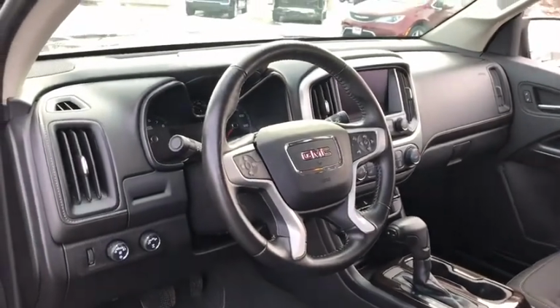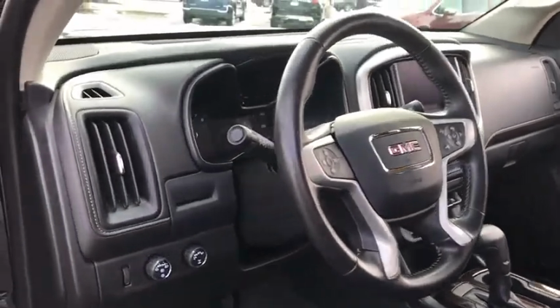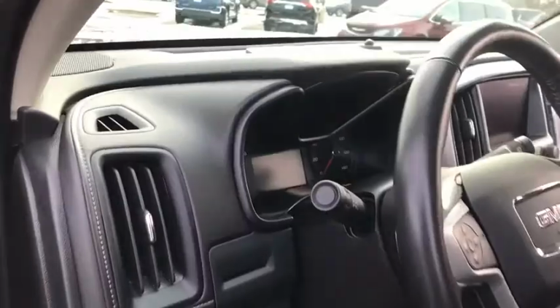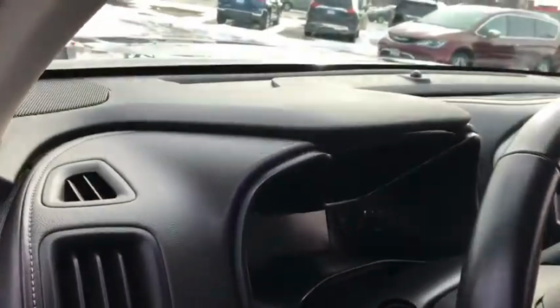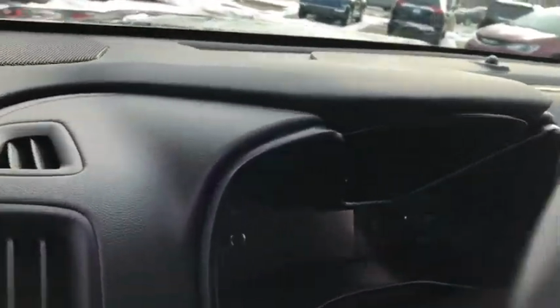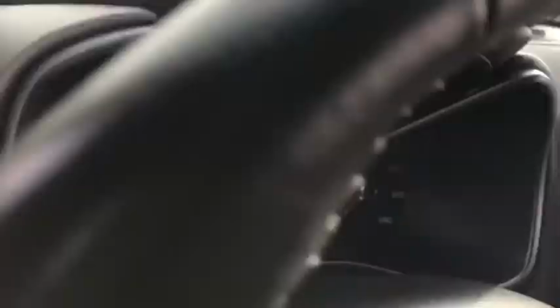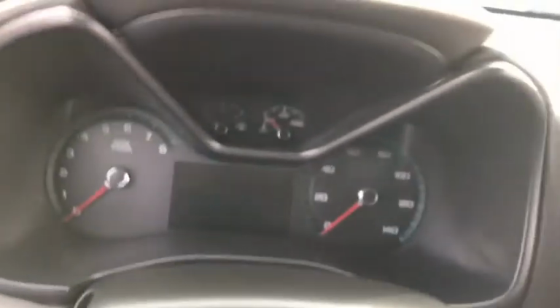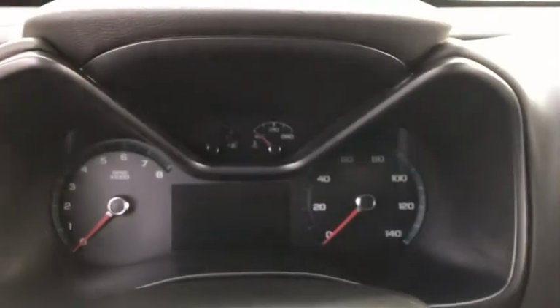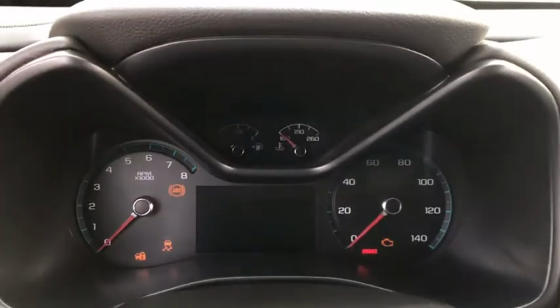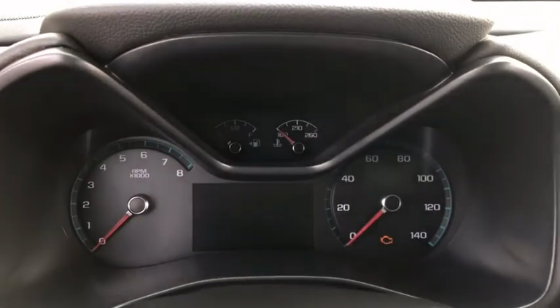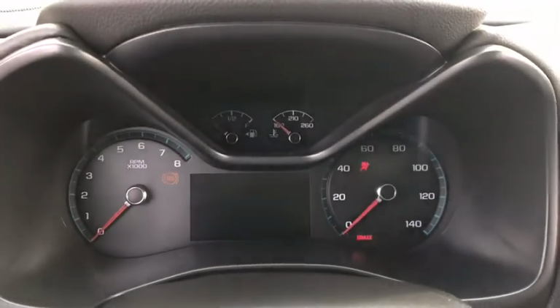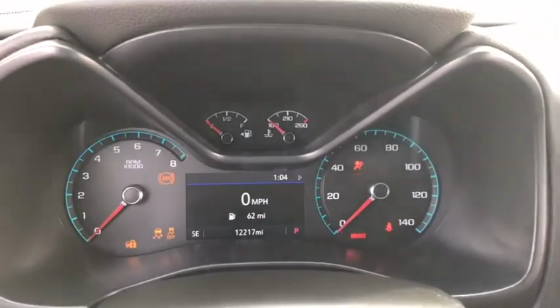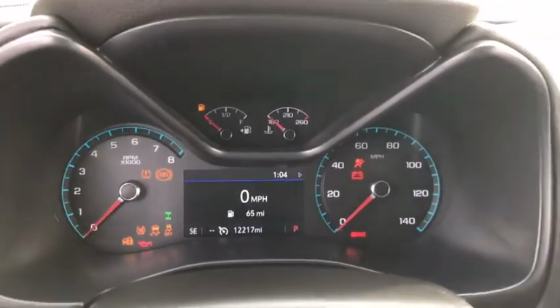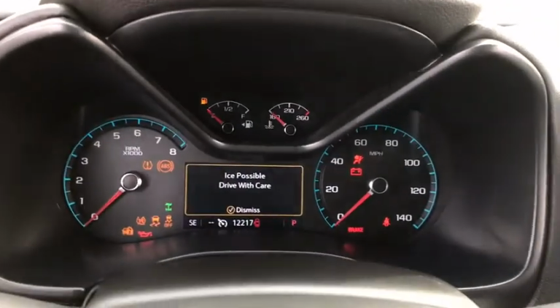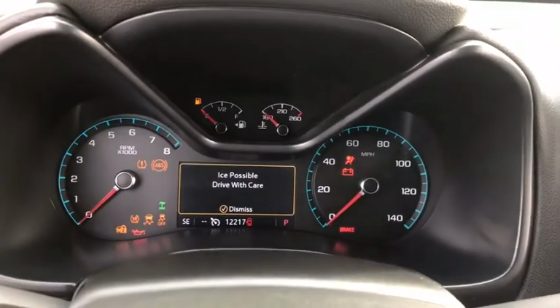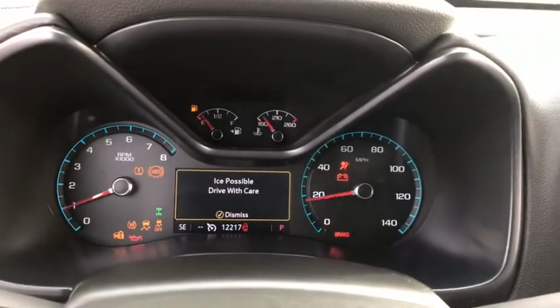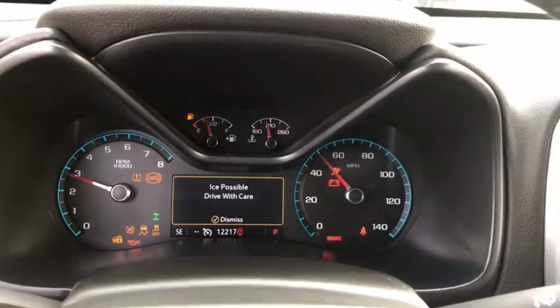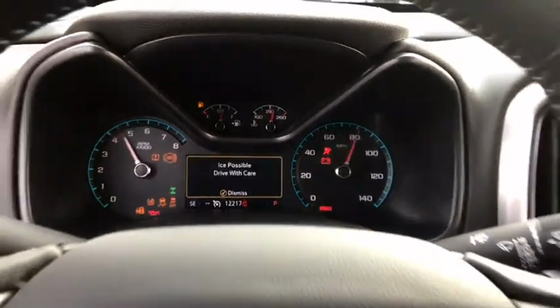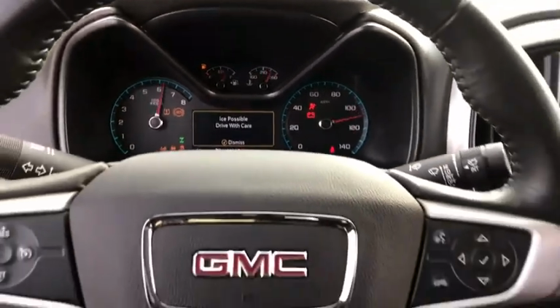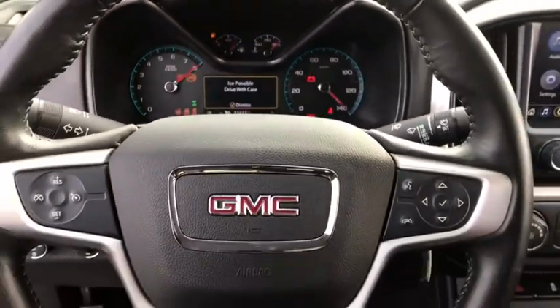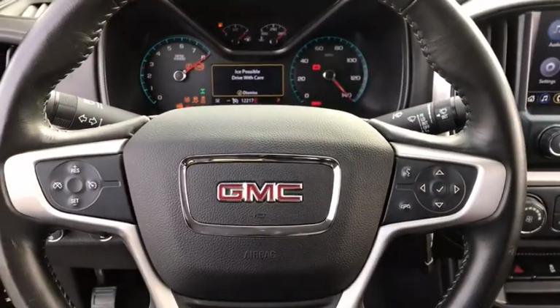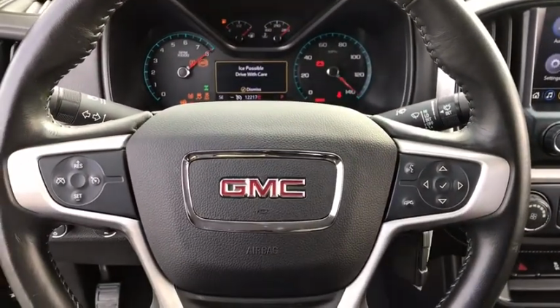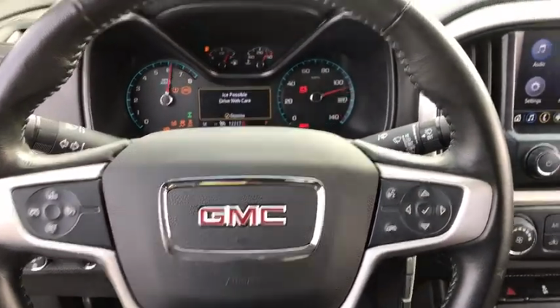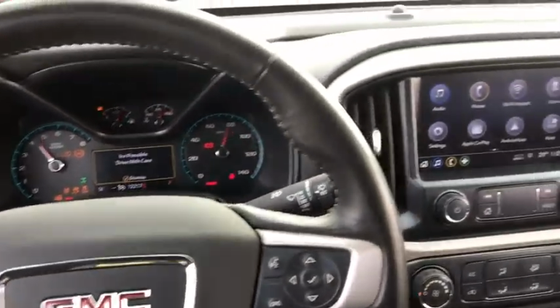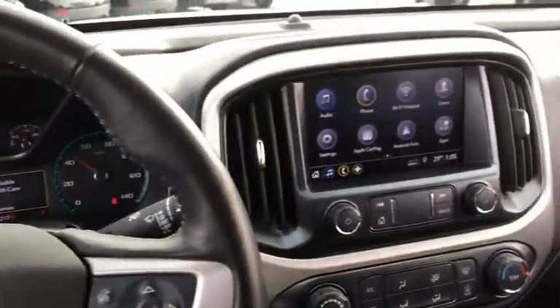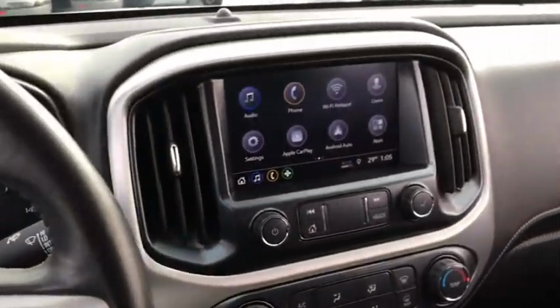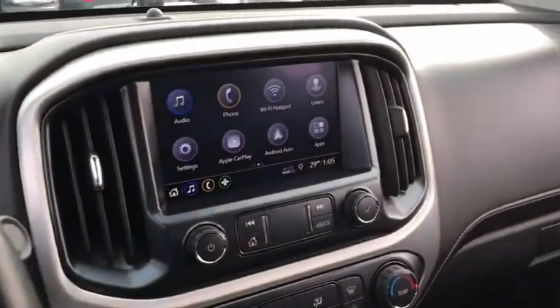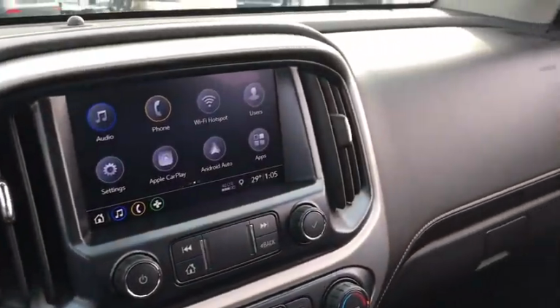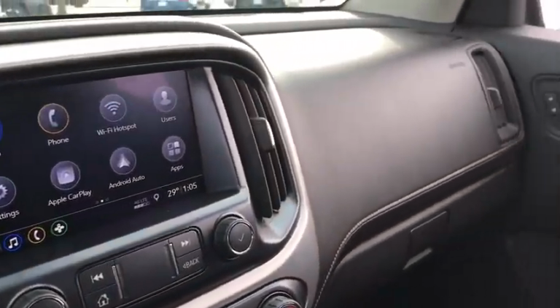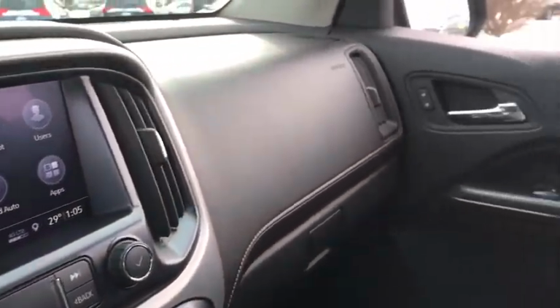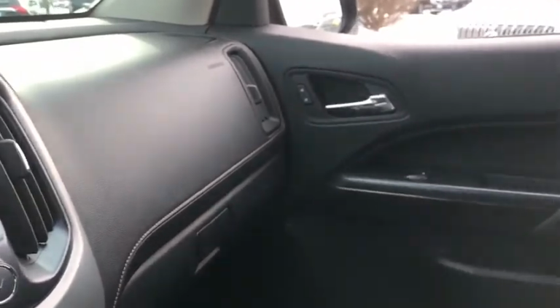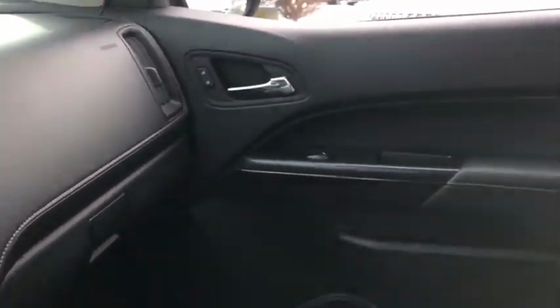Here are some of this vehicle's great options: stability control, steering wheel audio controls, traction control, keyless entry, anti-lock braking system, backup camera, Bluetooth, leather-wrapped steering wheel.